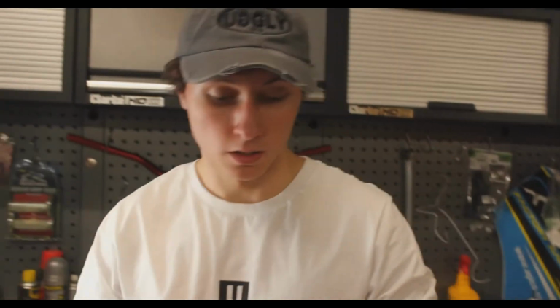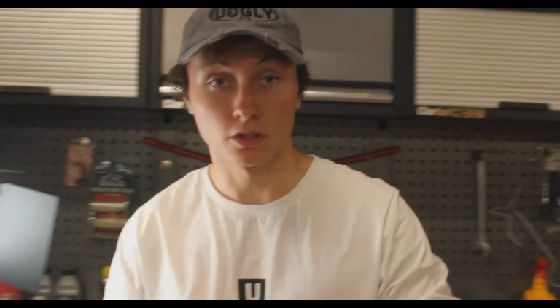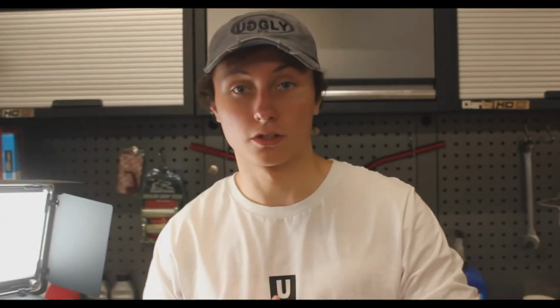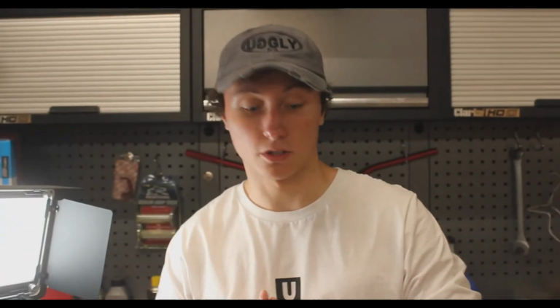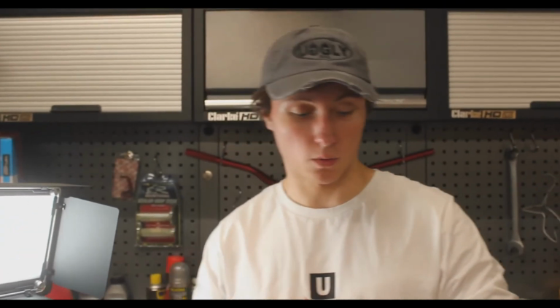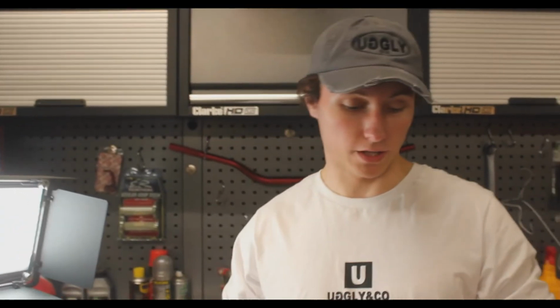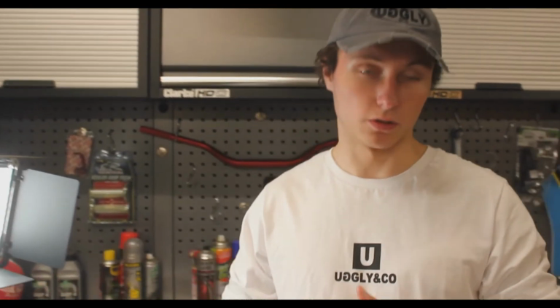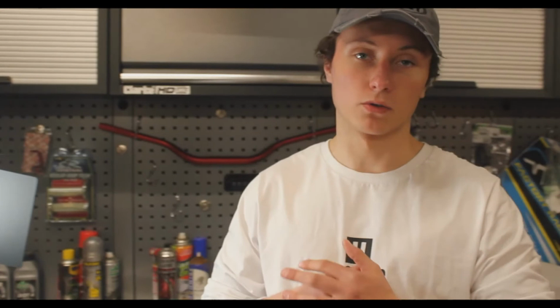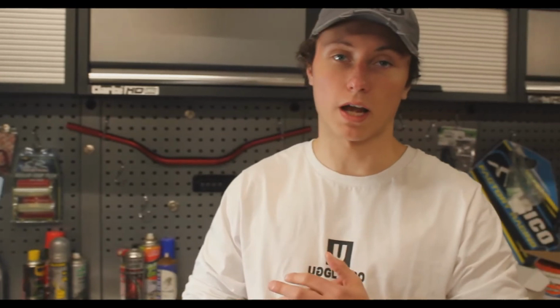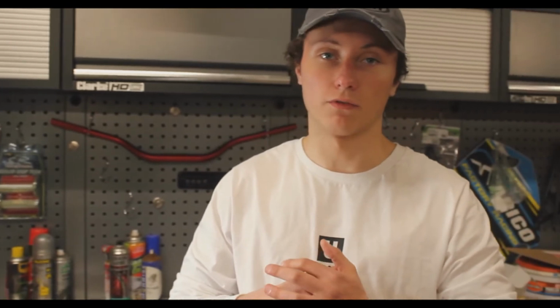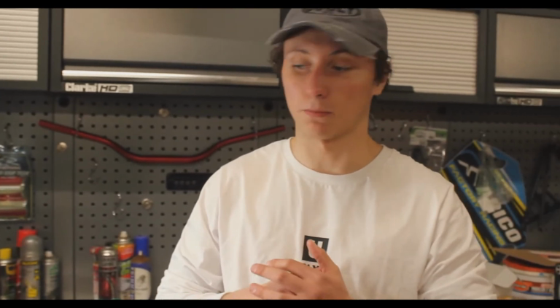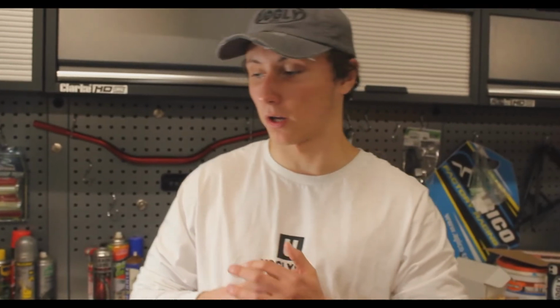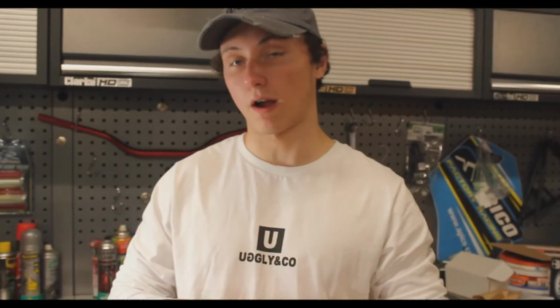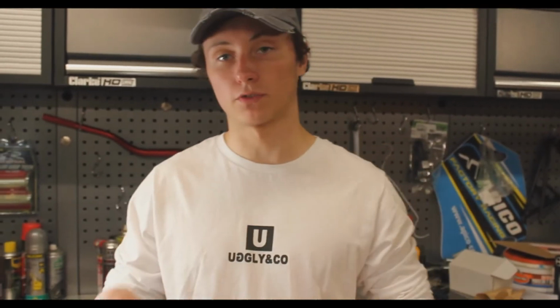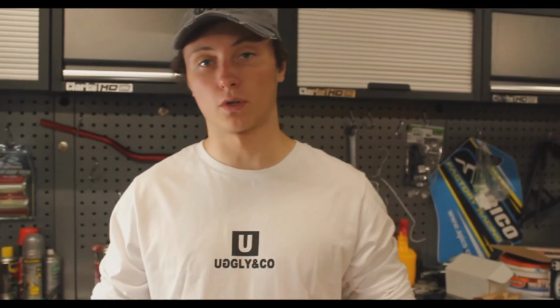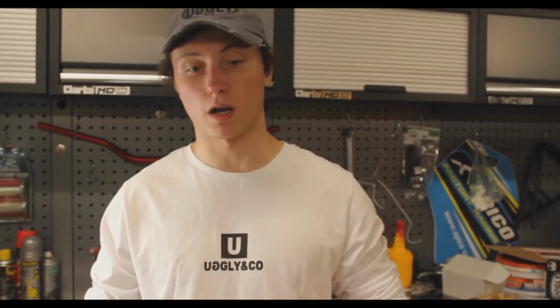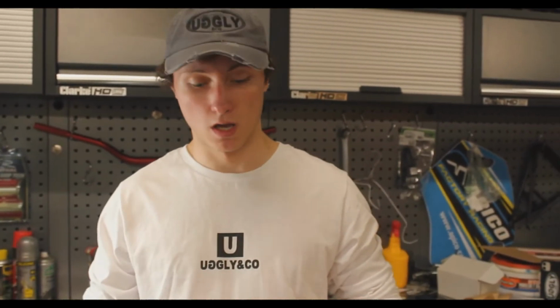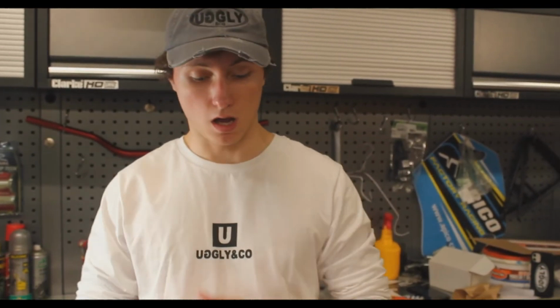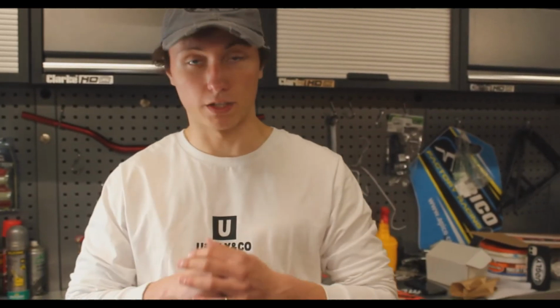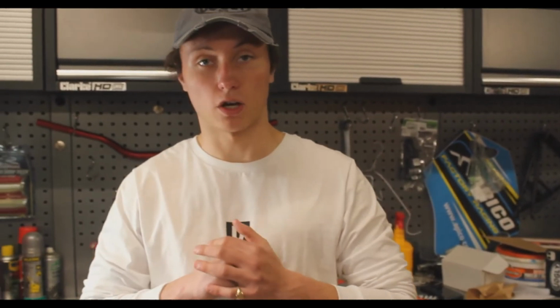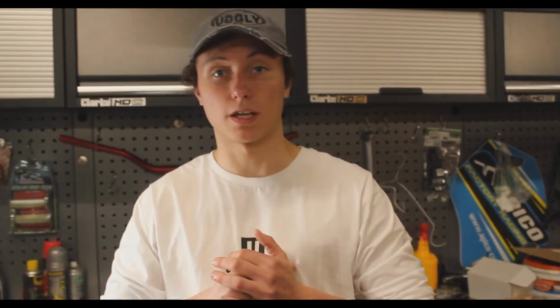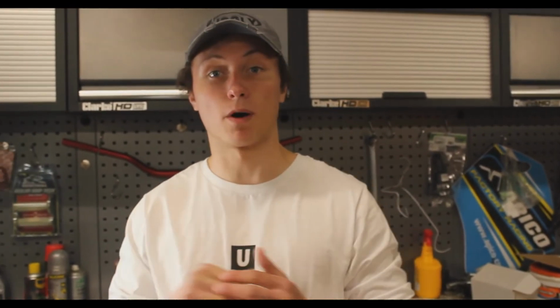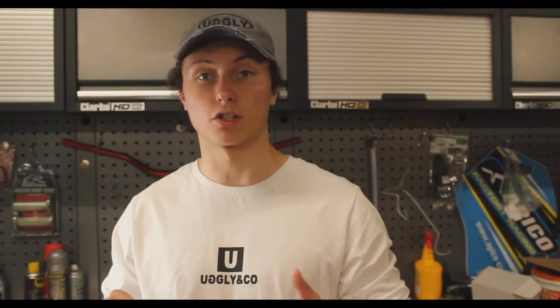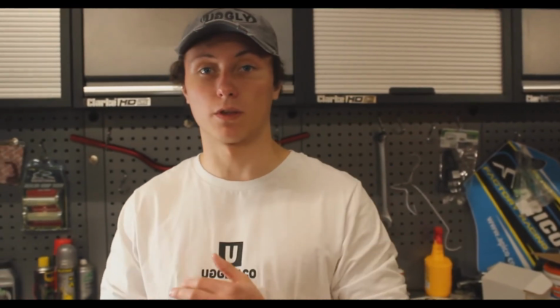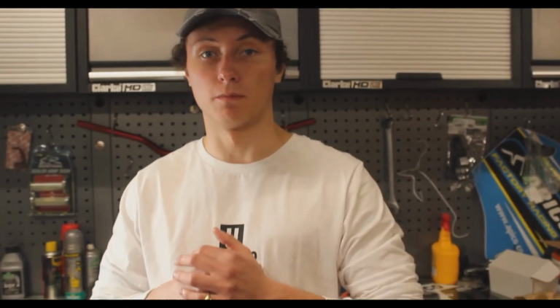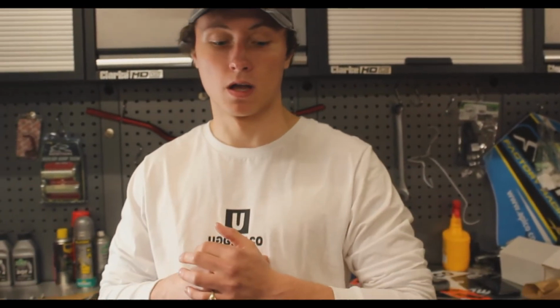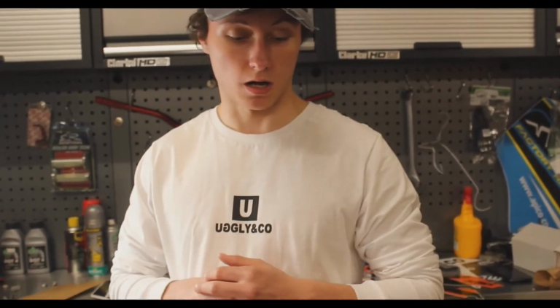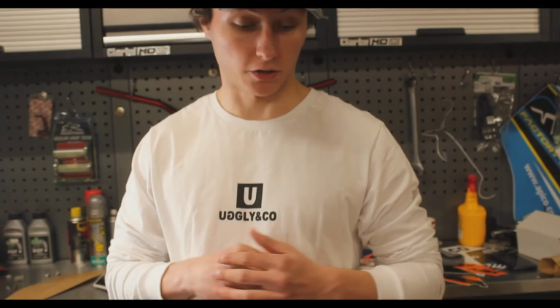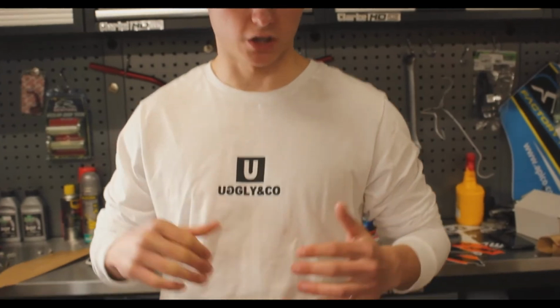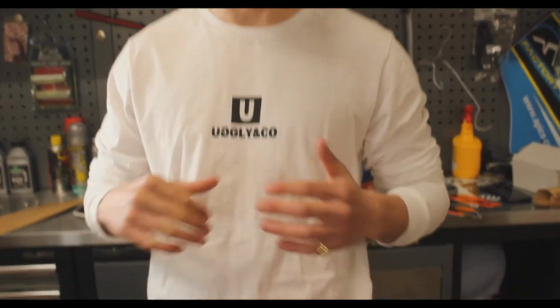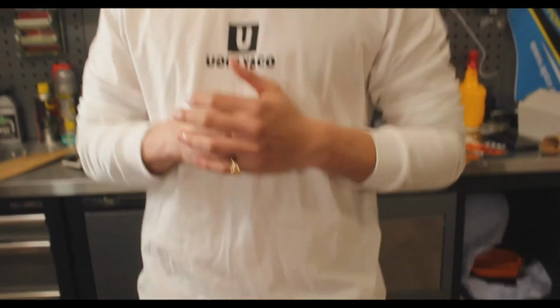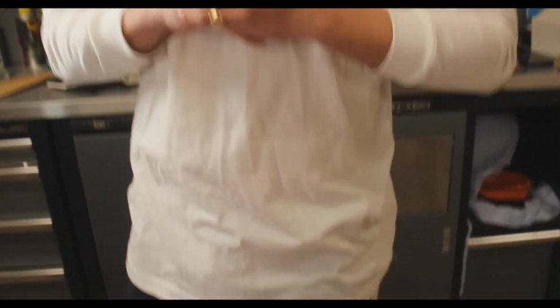Just a quick thank you to Motokal for supplying the graphics for this bike. We designed this in partnership with them and I think they're going to look great on the bike.